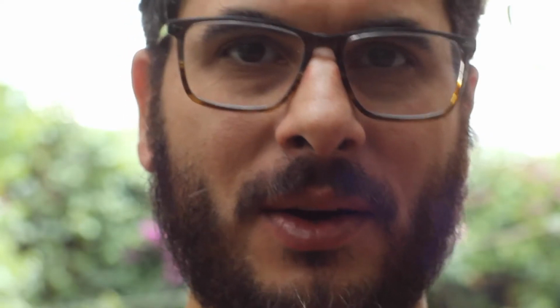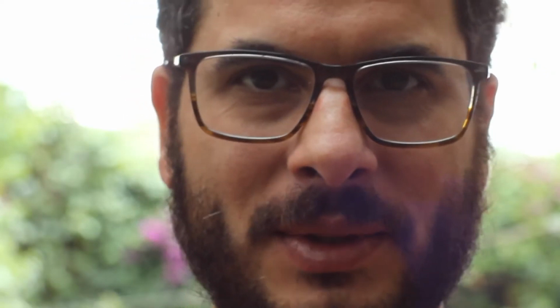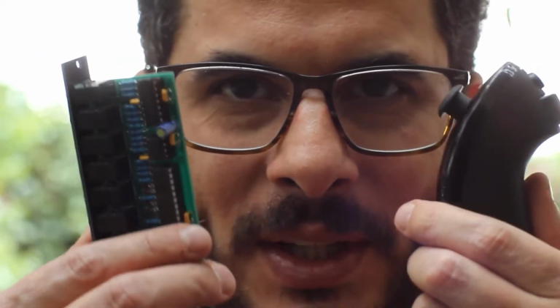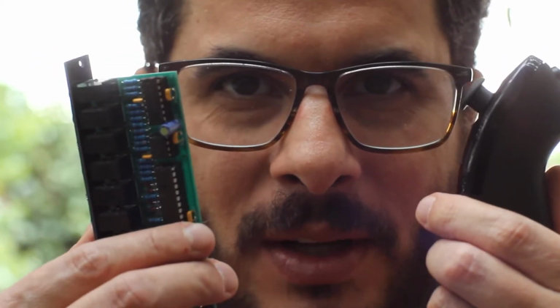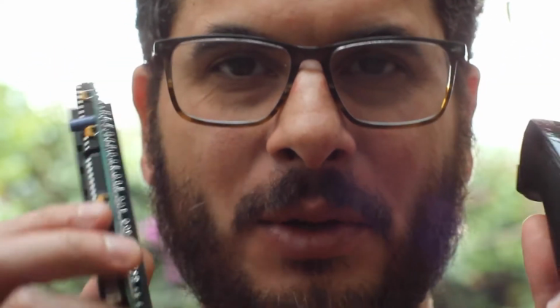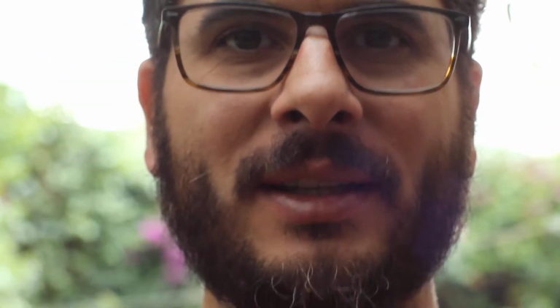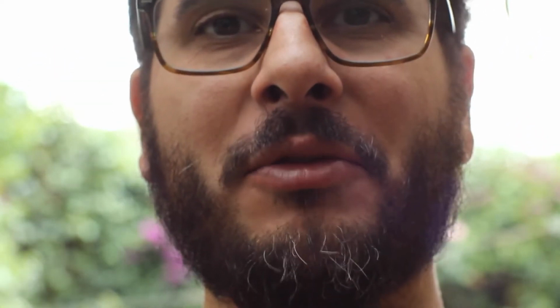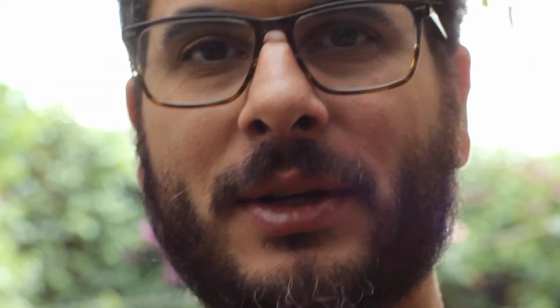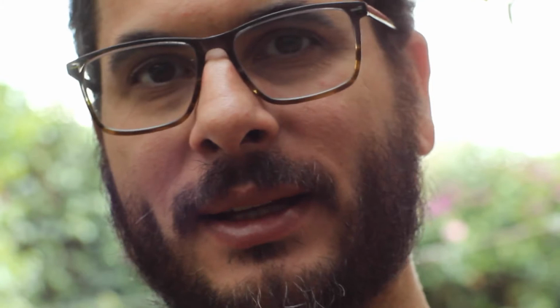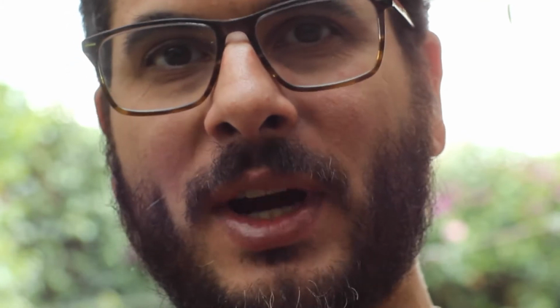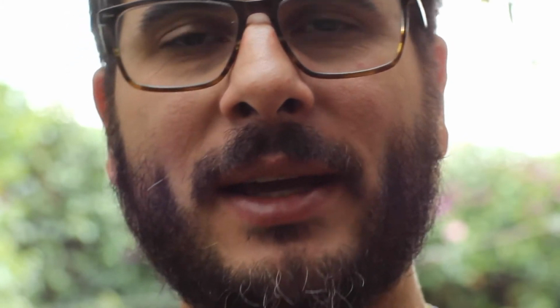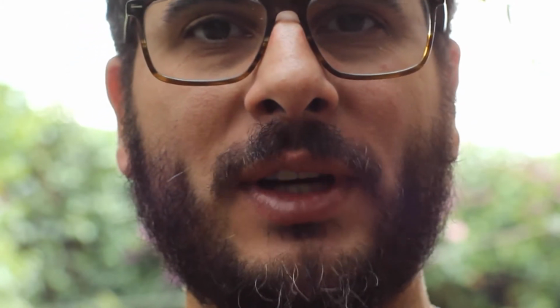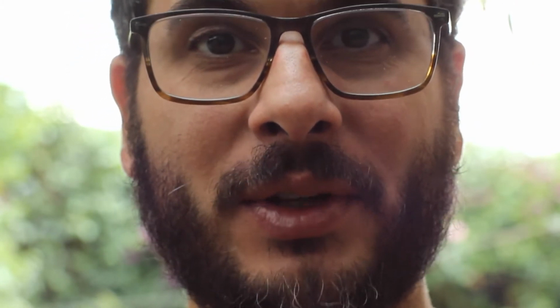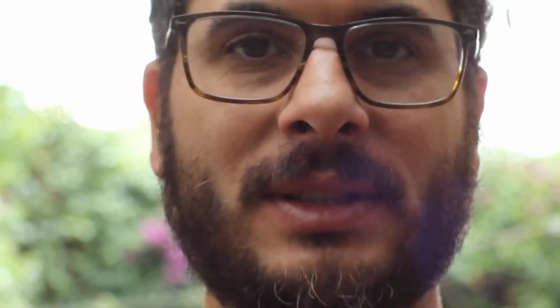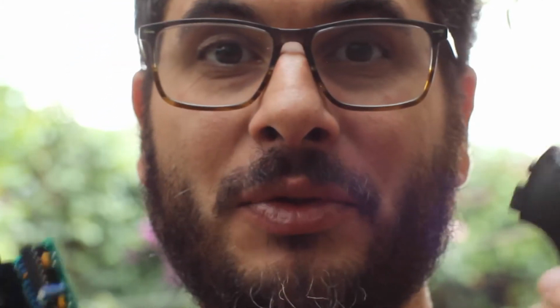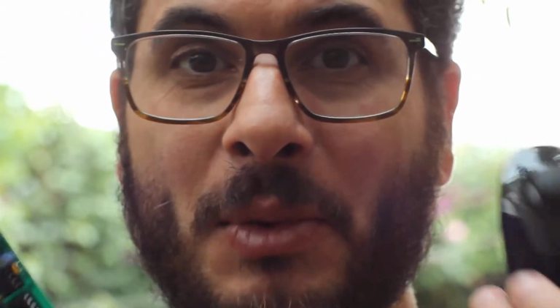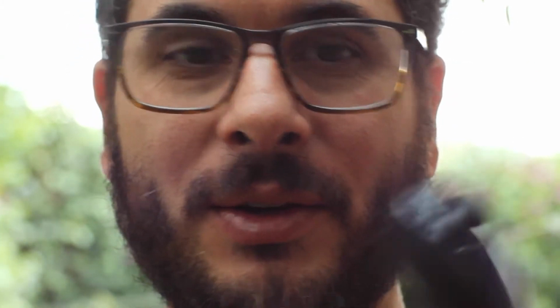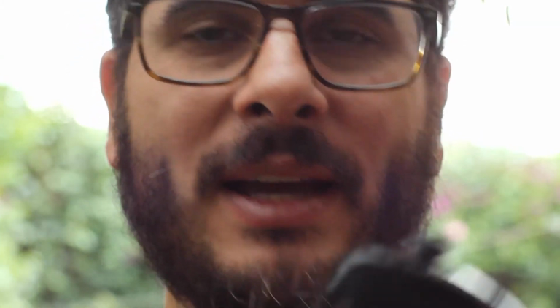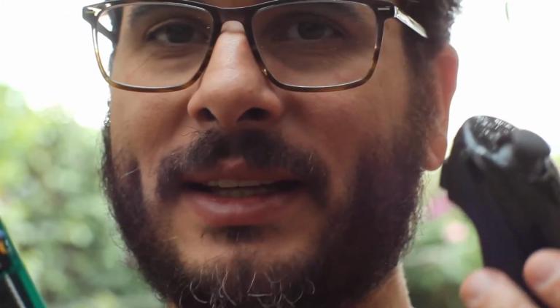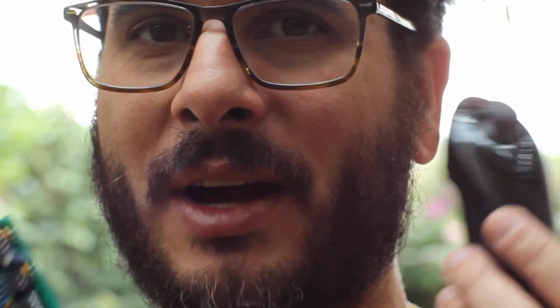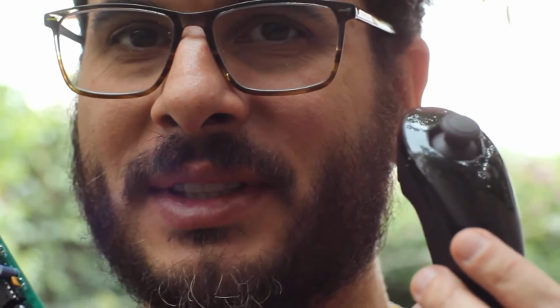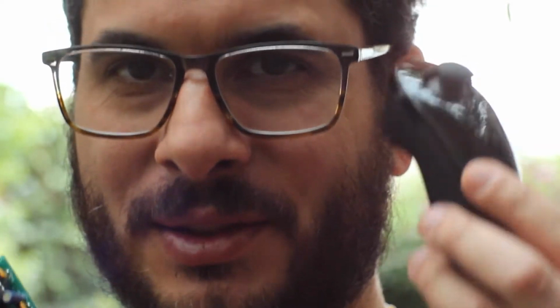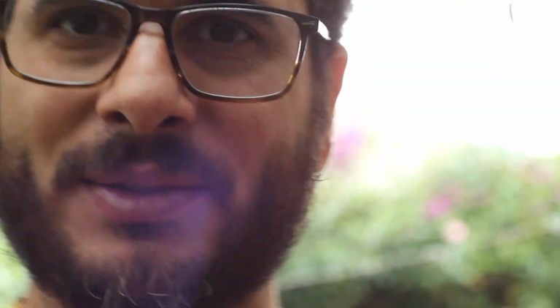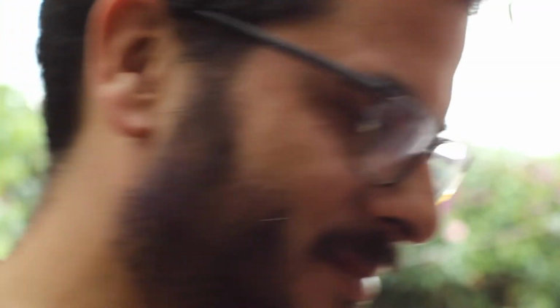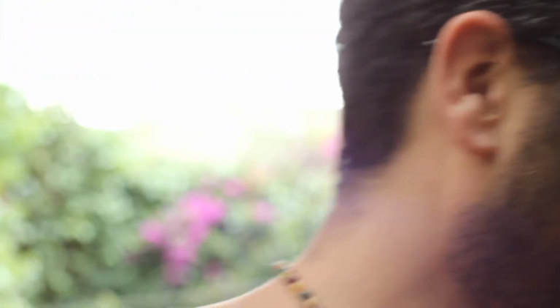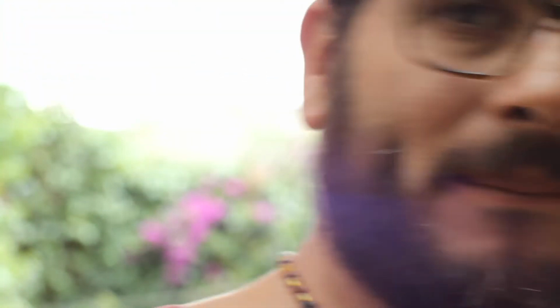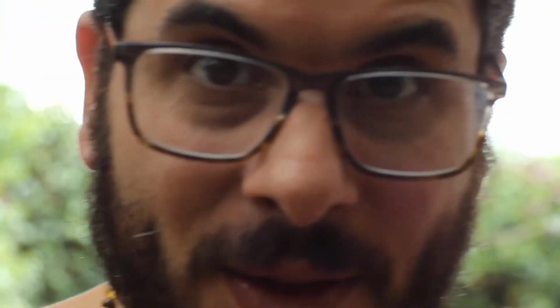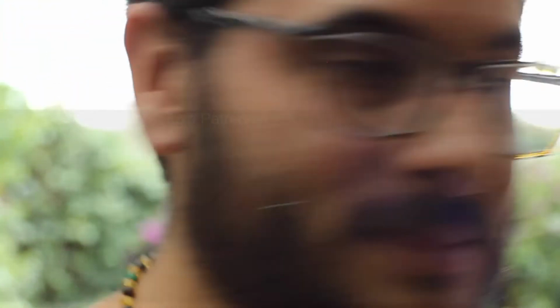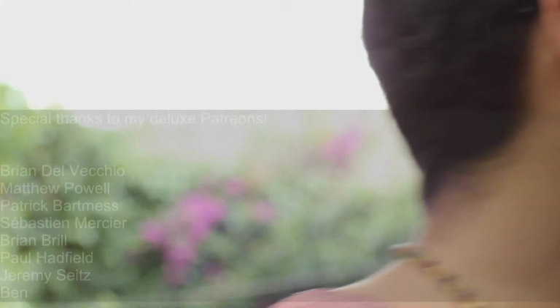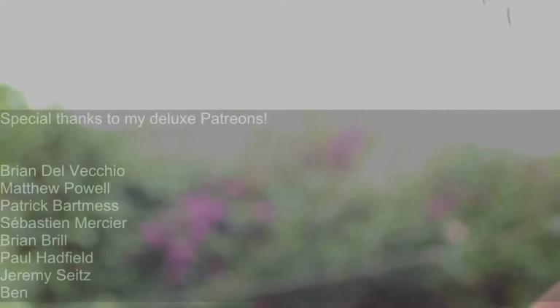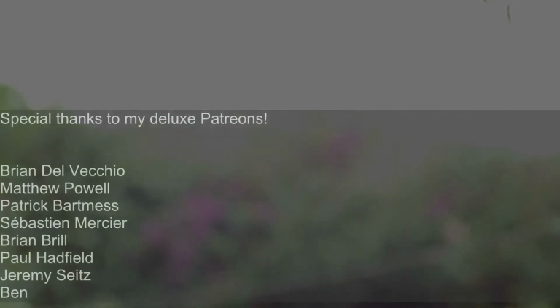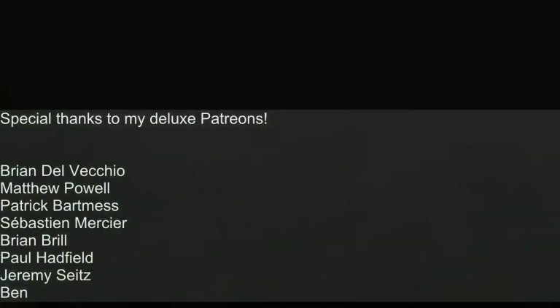Alright, that was the WiiChuck module. Hope you liked it. If you liked the video, click like, subscribe, and join our Patreon. Stay tuned for the demo video — I had a cool idea about how to use this thing, so check it out. Stay noisy!